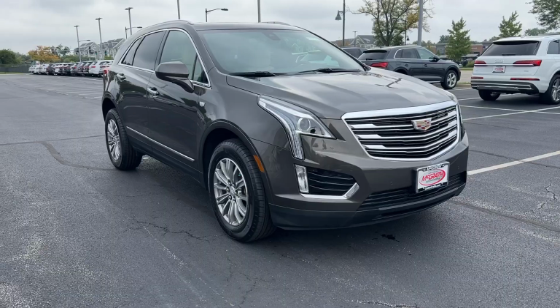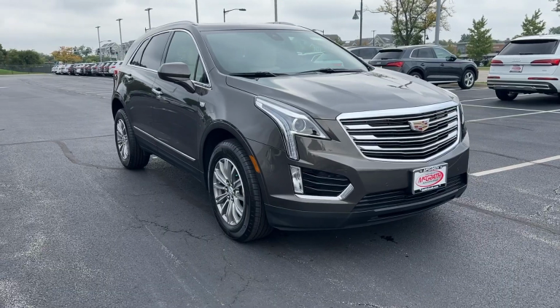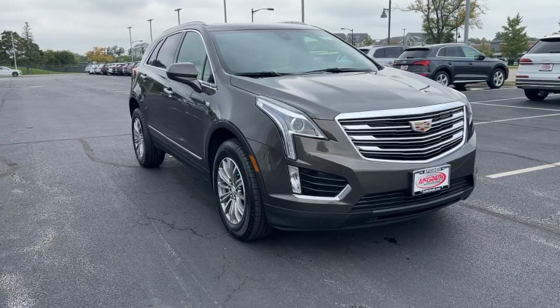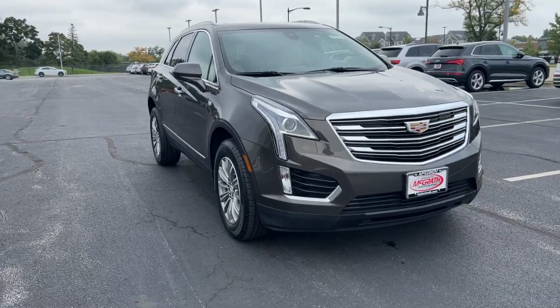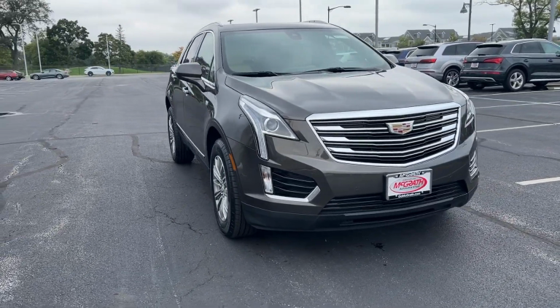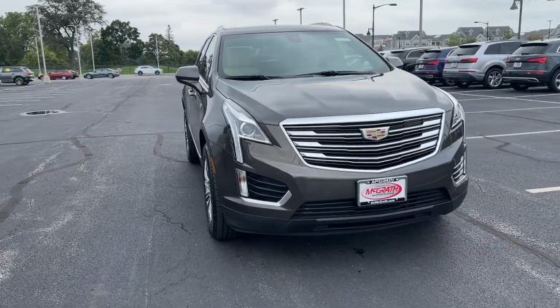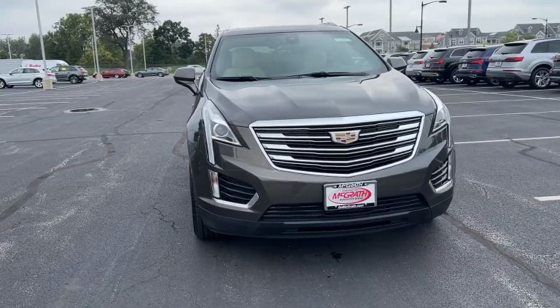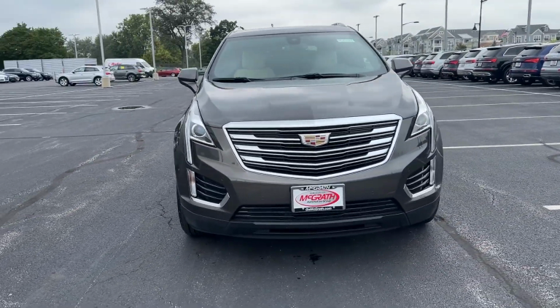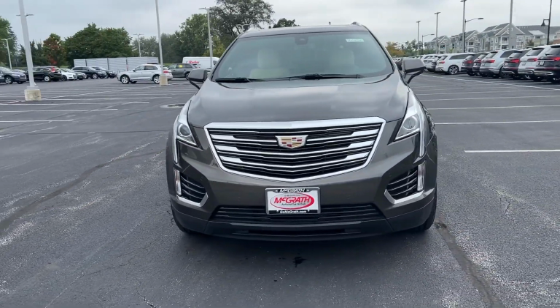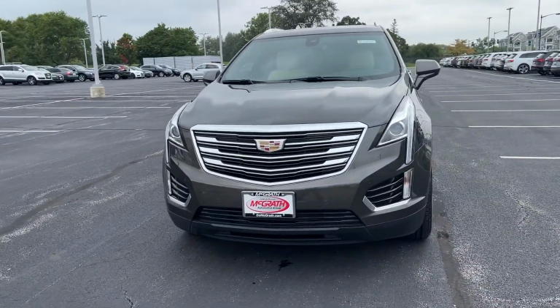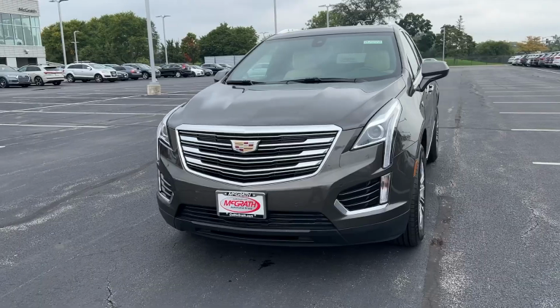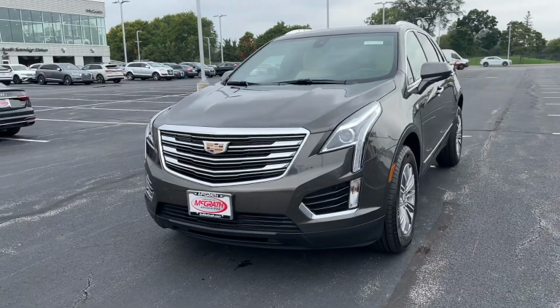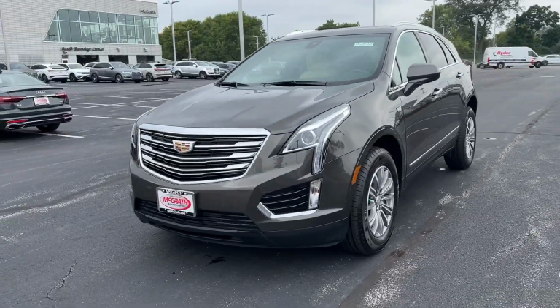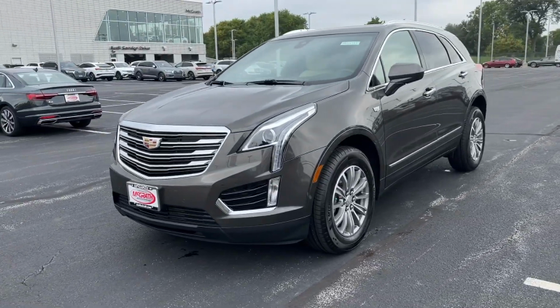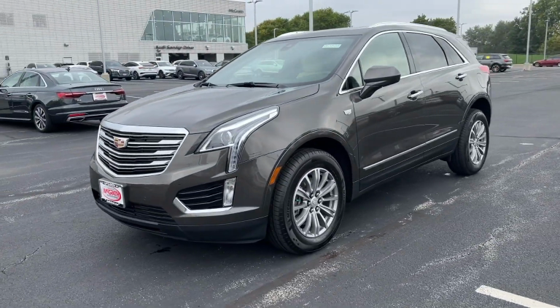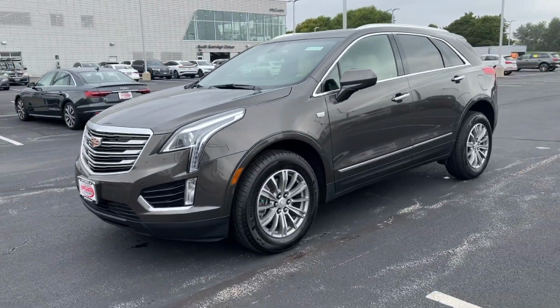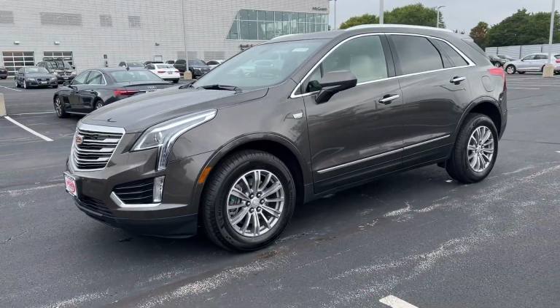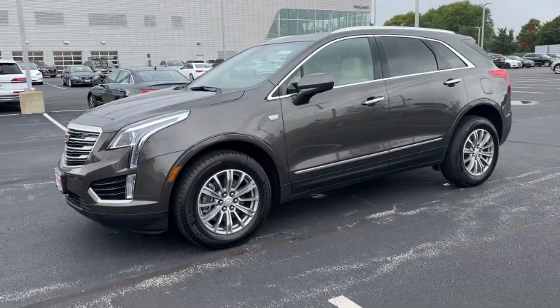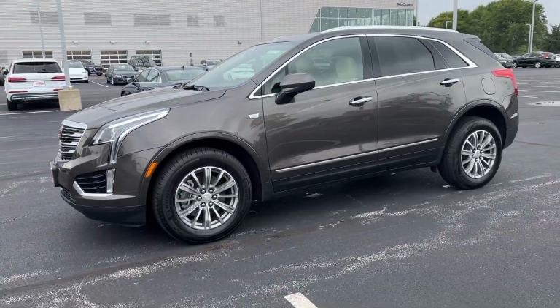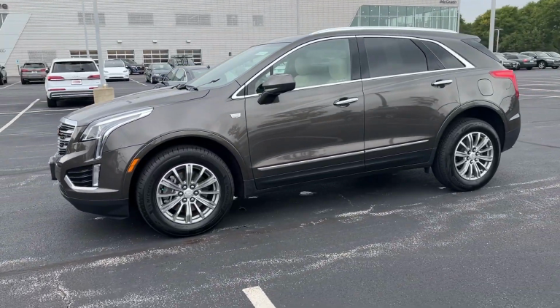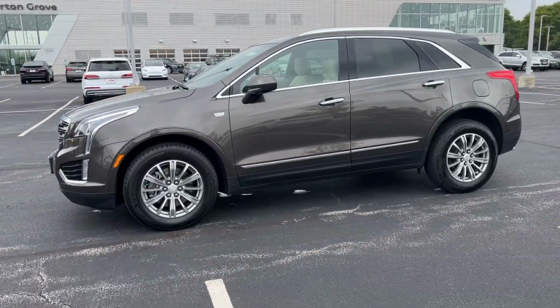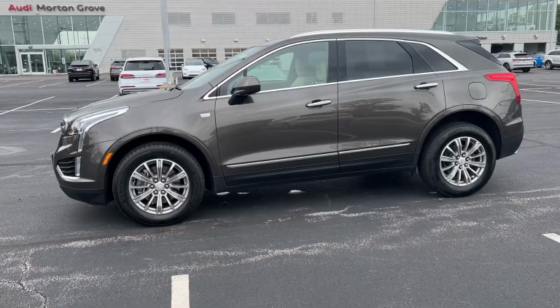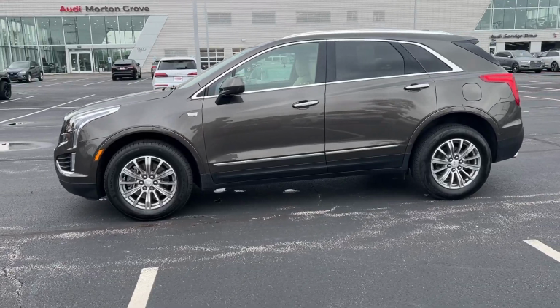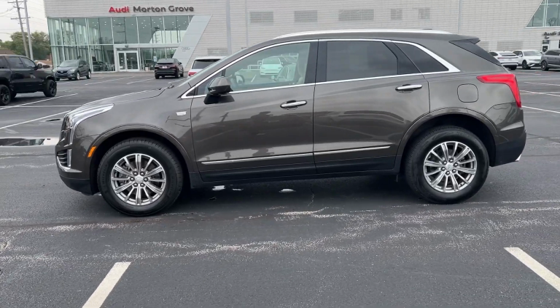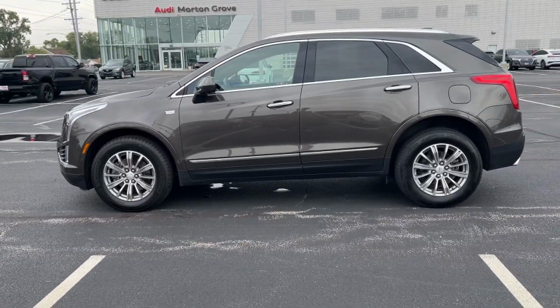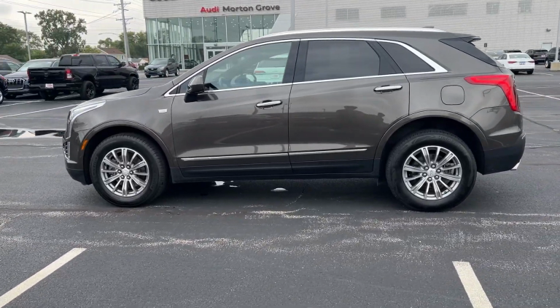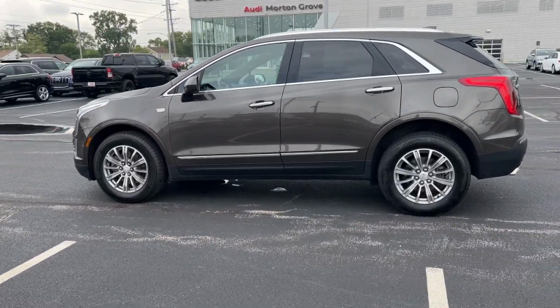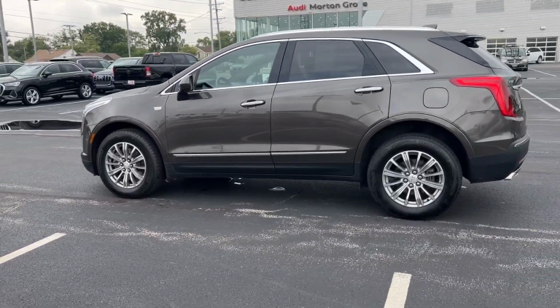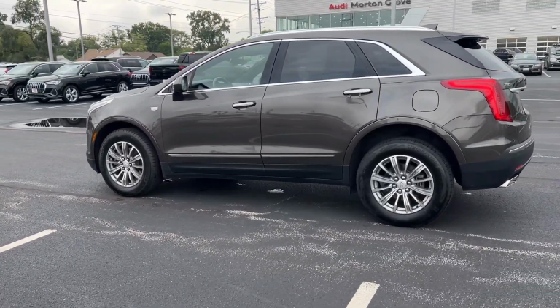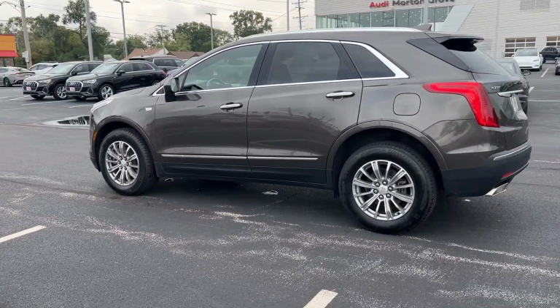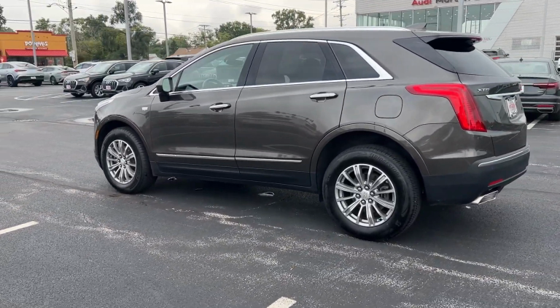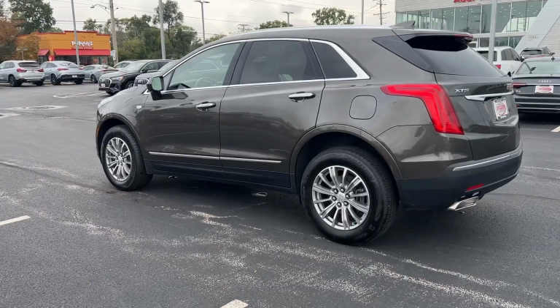Introducing the 2019 Cadillac XT5. With less than 45,000 miles on the odometer, this vehicle stands out from the rest. Control the ride in comfort, safety and sophisticated refinement in the XT5 crossover.